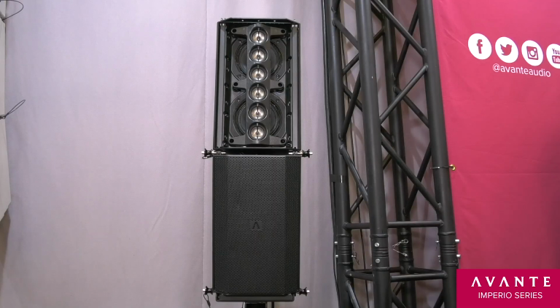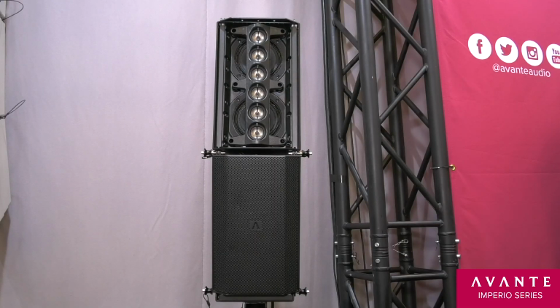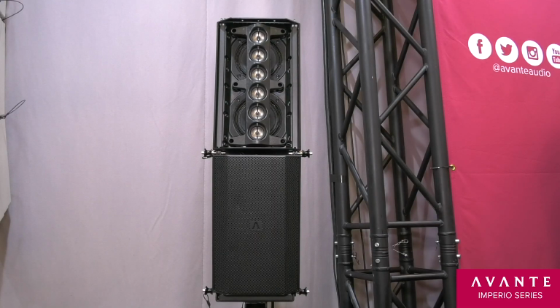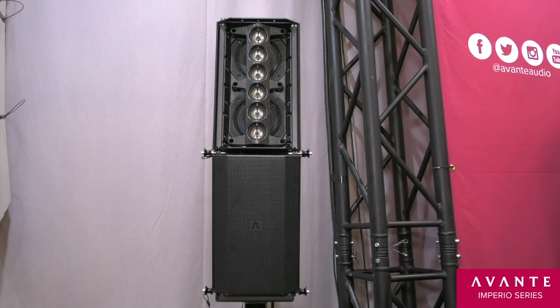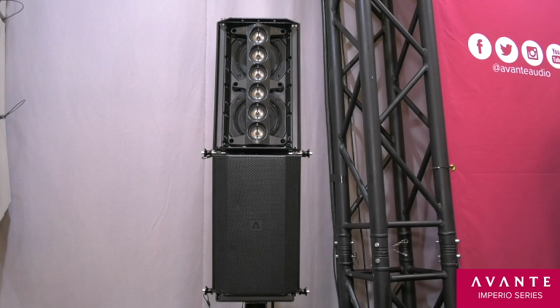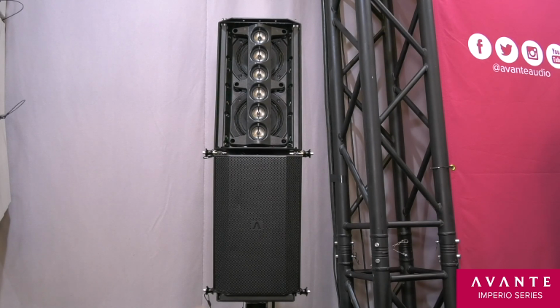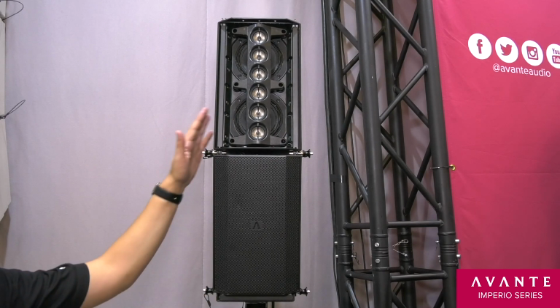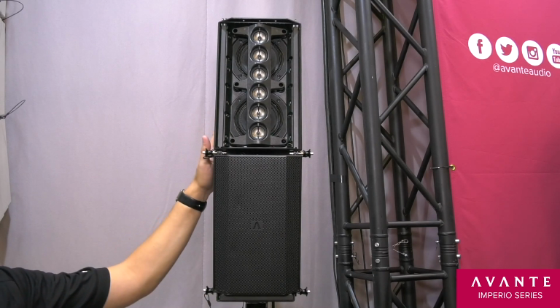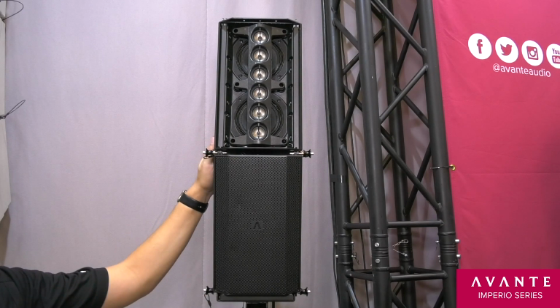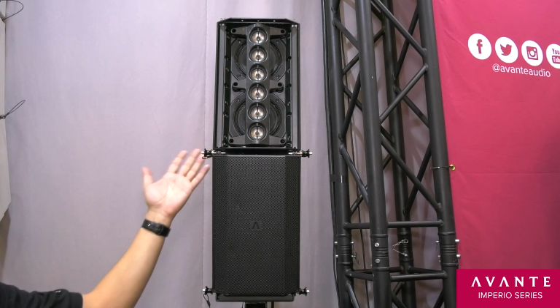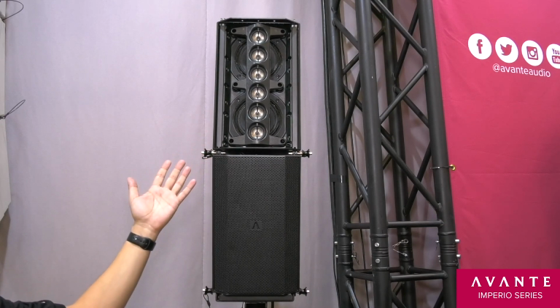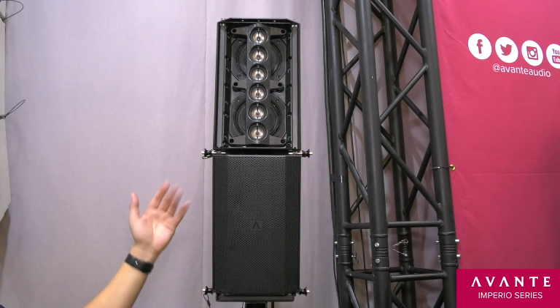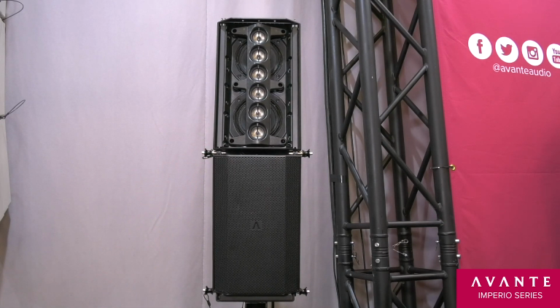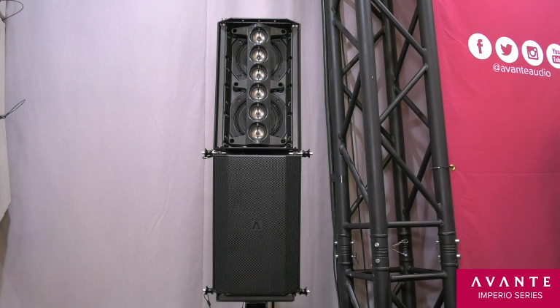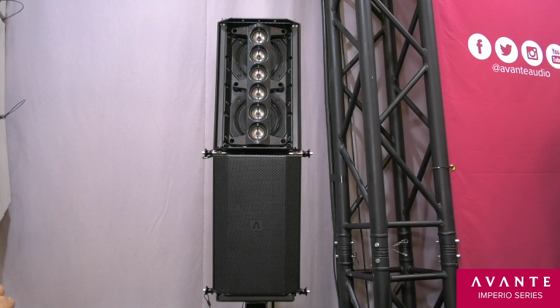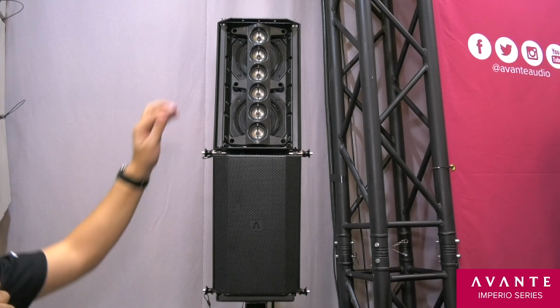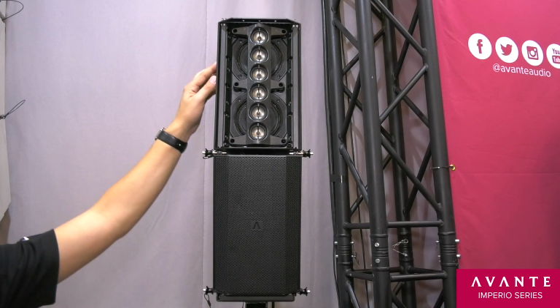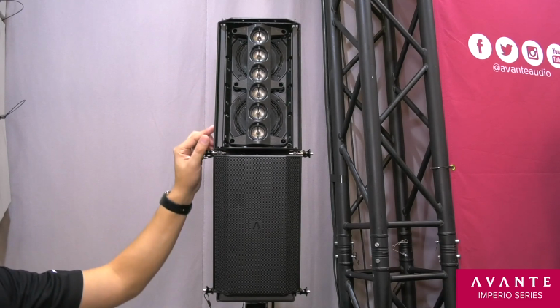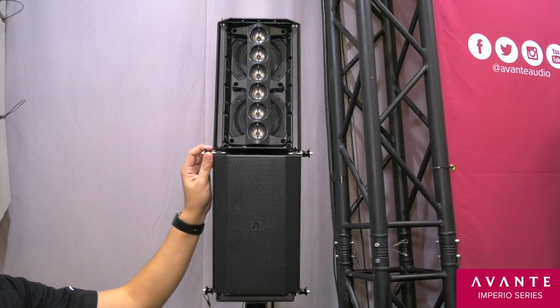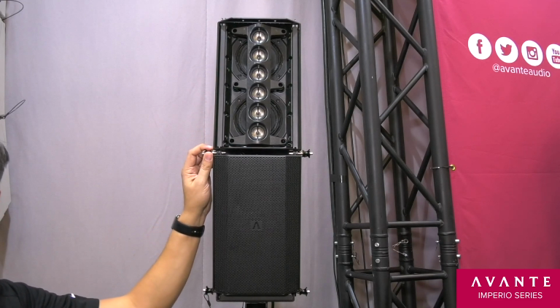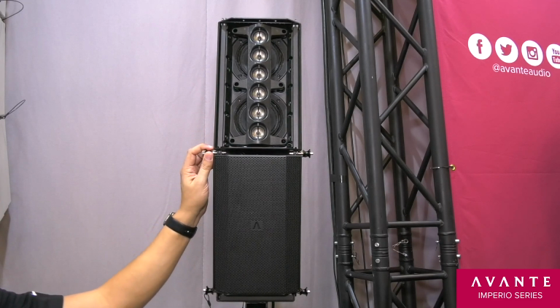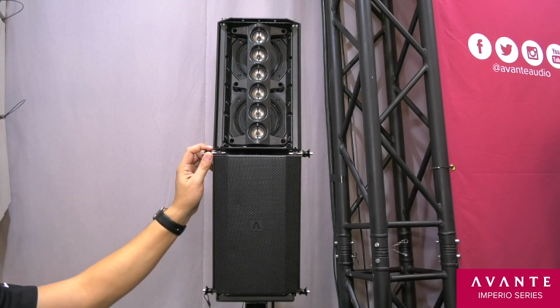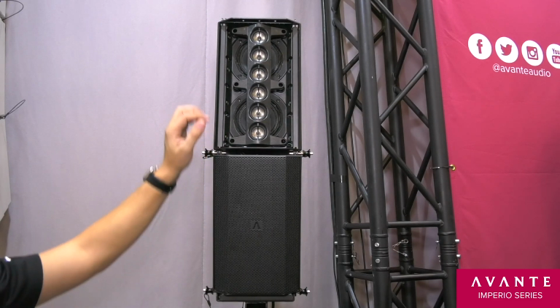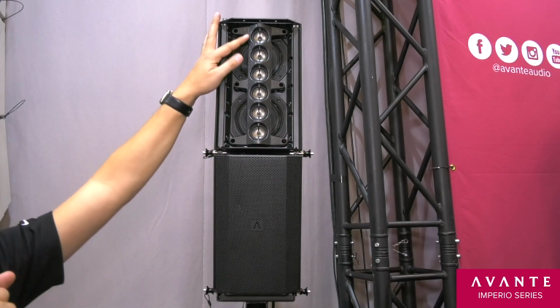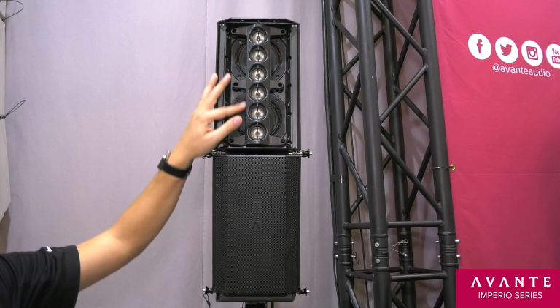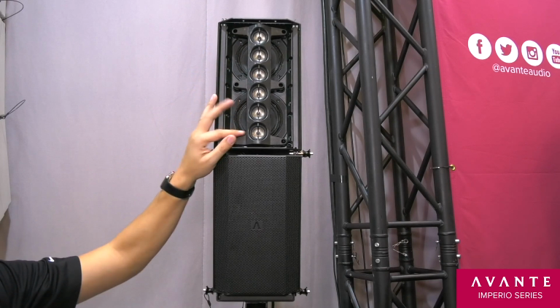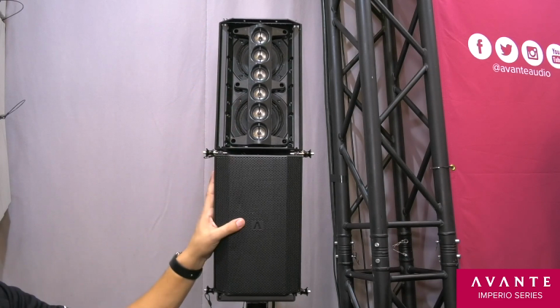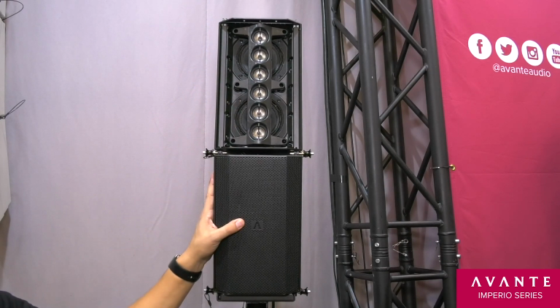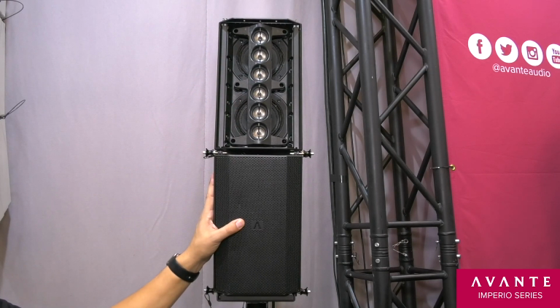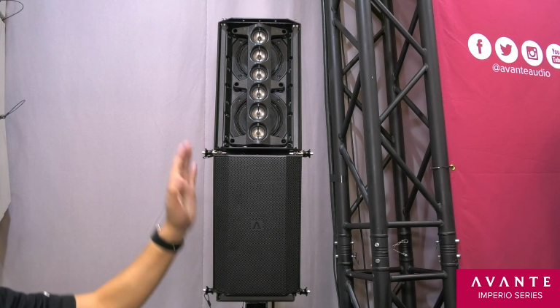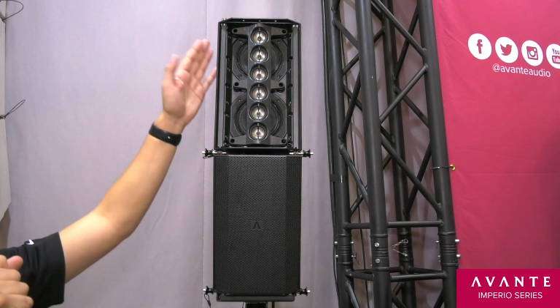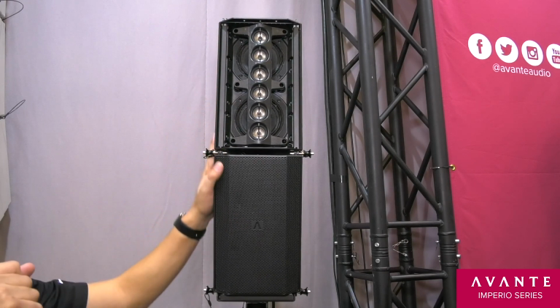Here we have two Imperio modules. You can see we have the top one with the grill off so you can see all the magic inside. Each Imperio has two 4.75 inch neodymium woofers and an array of six inverted dome tweeters down the front for true linearity.